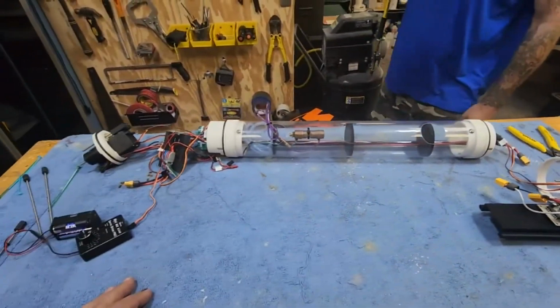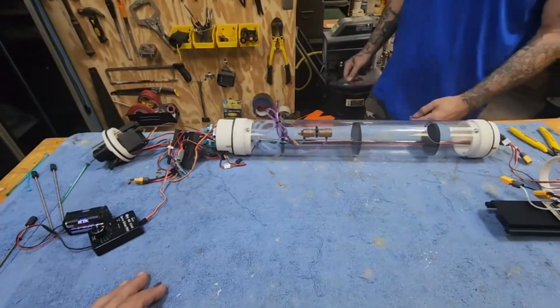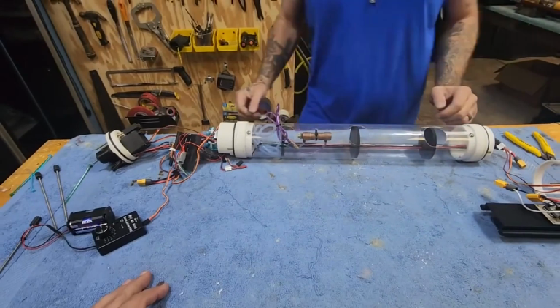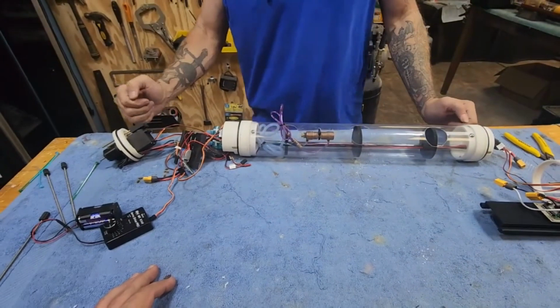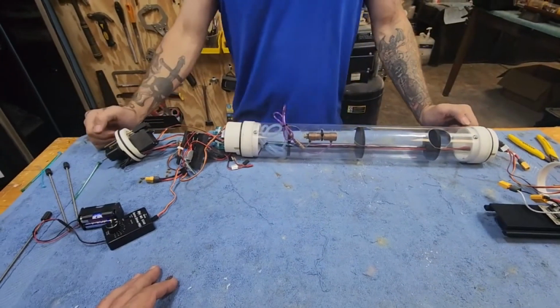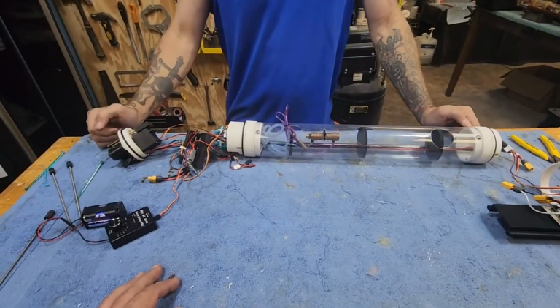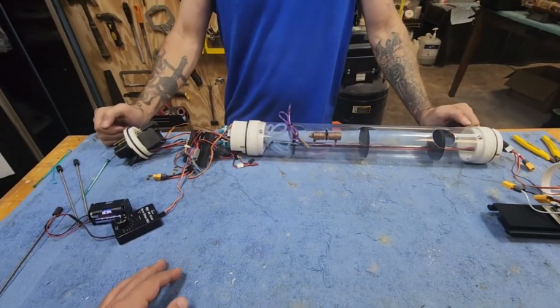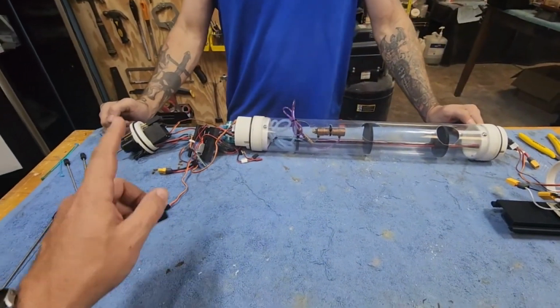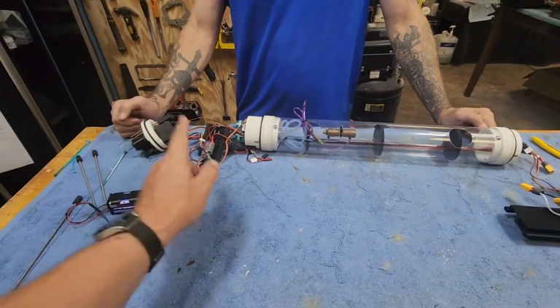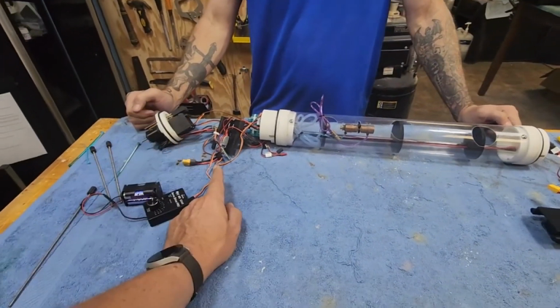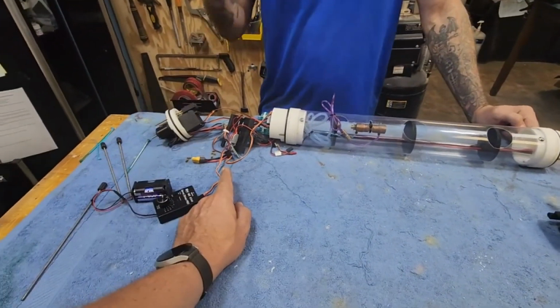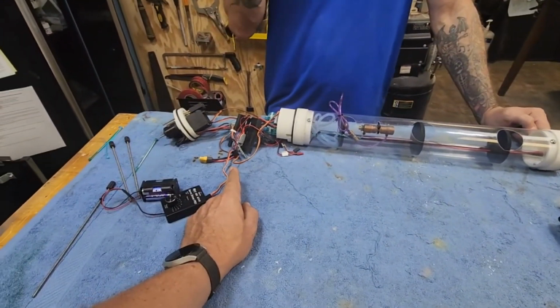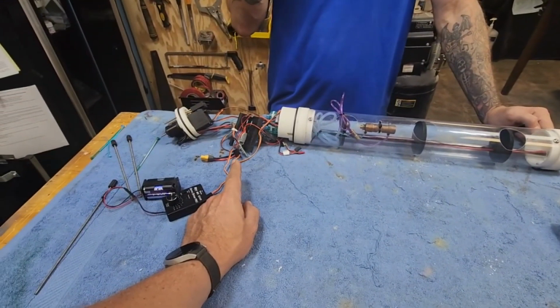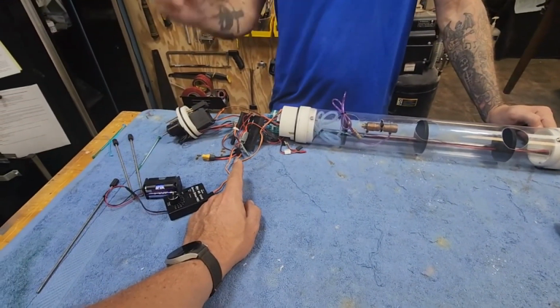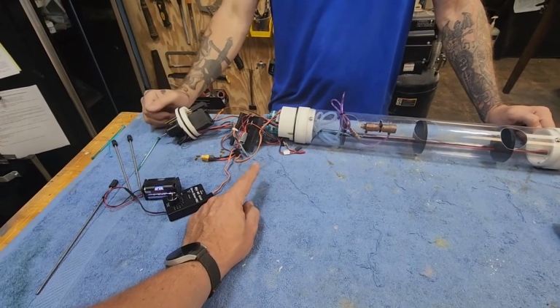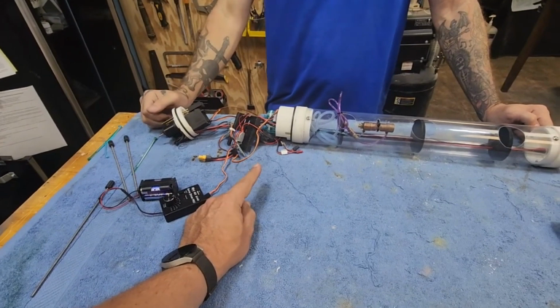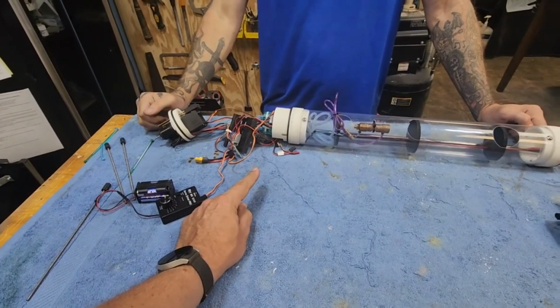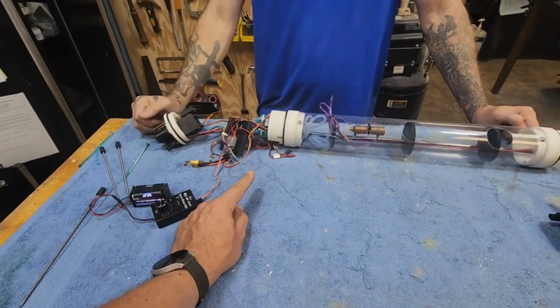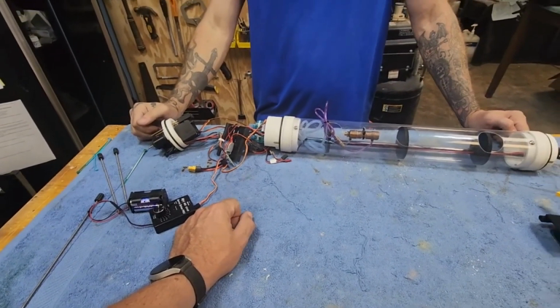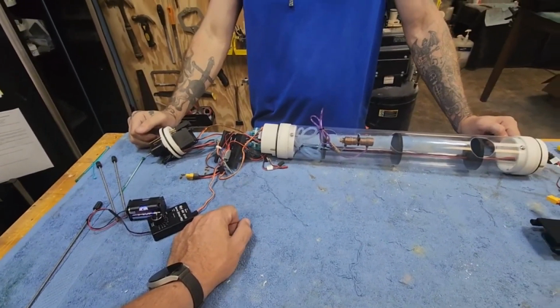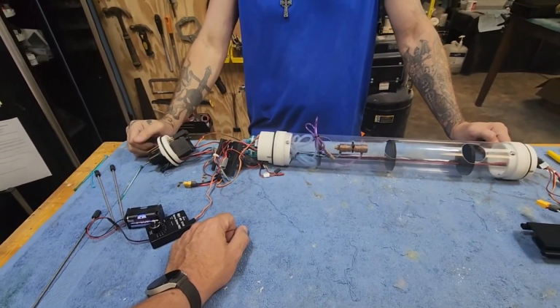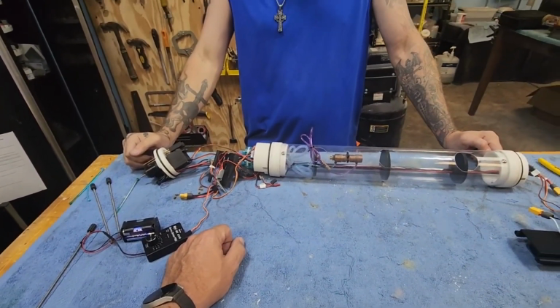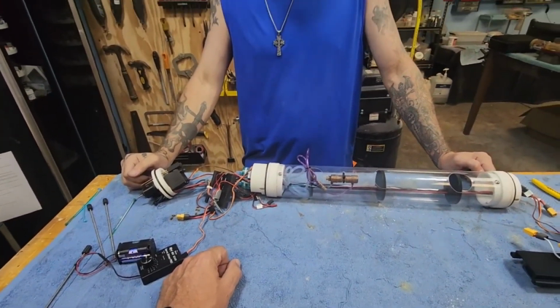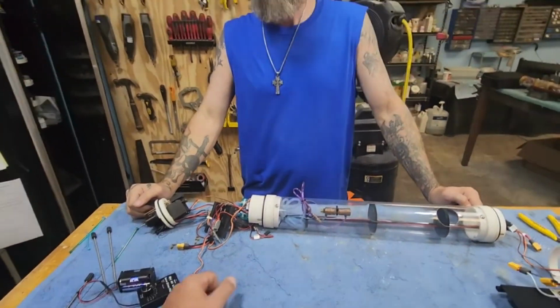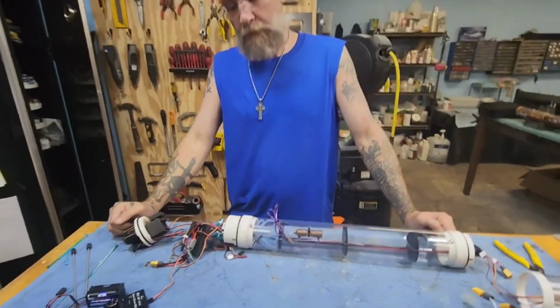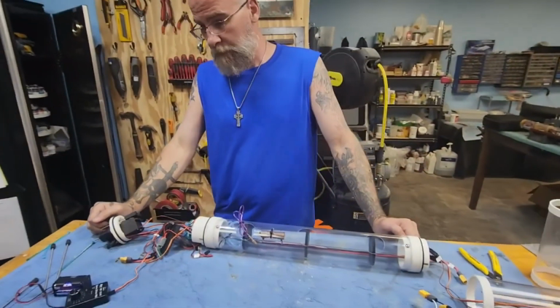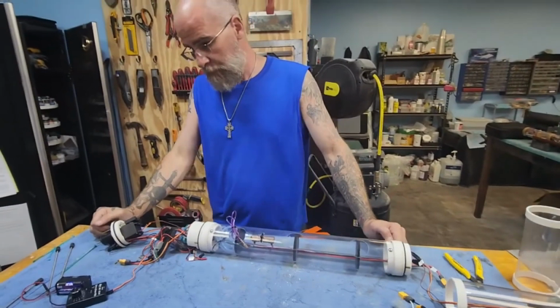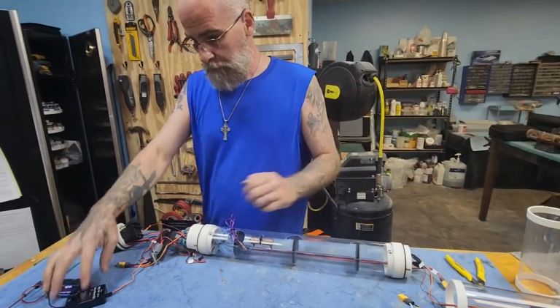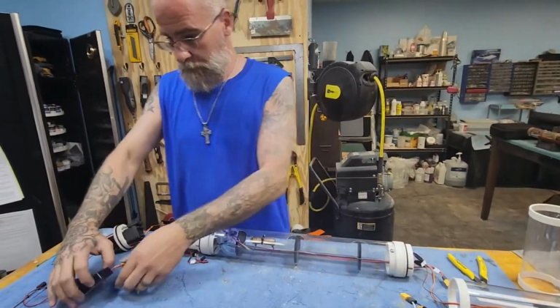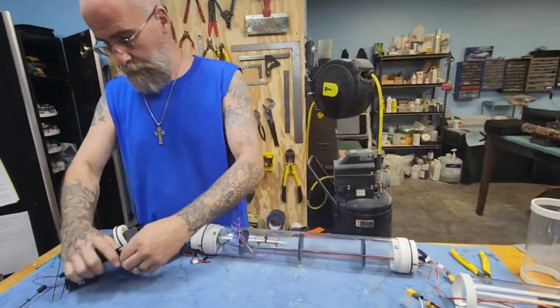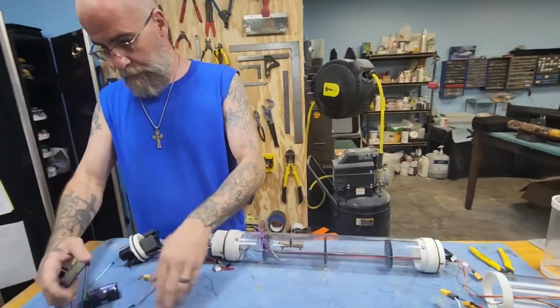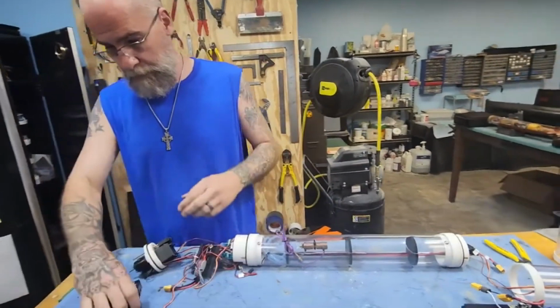The only thing we've got left to do now is clean up the spaghetti wiring, put it back together, and throw it in the water to test out the watertight integrity of this unit.